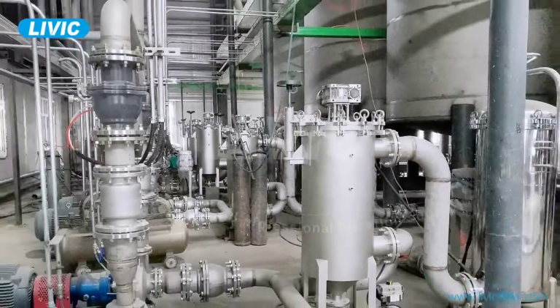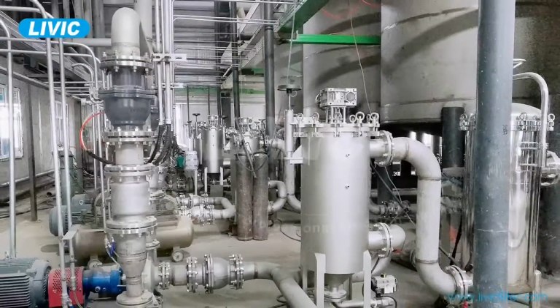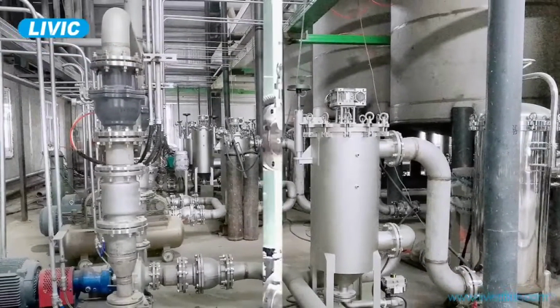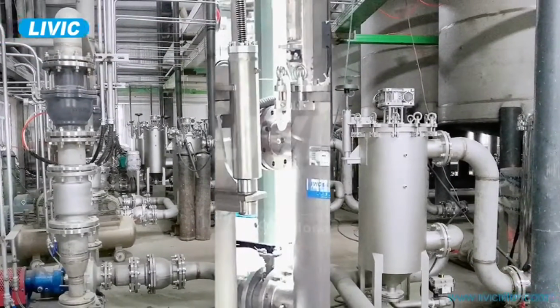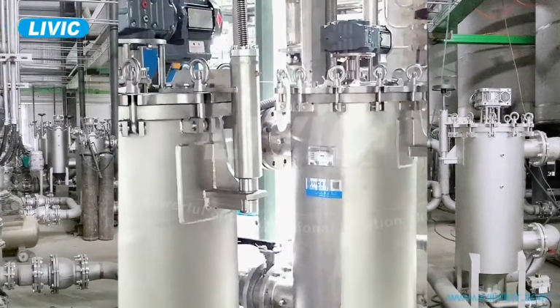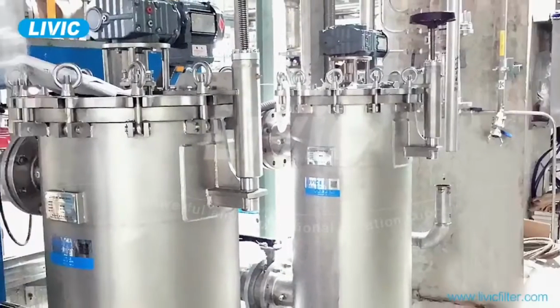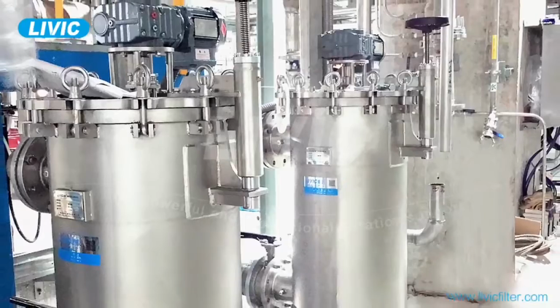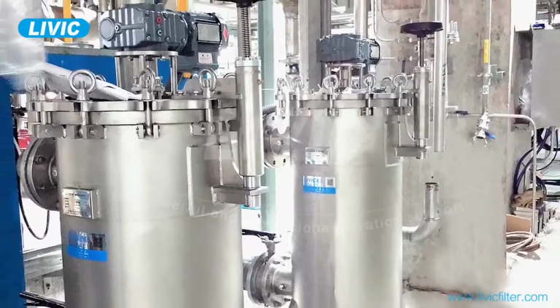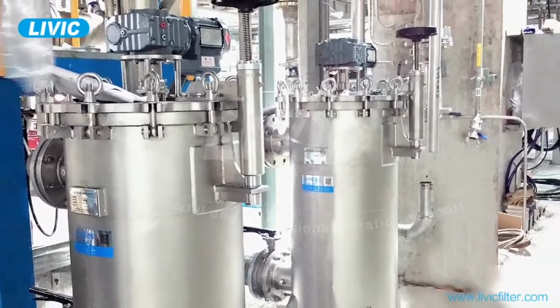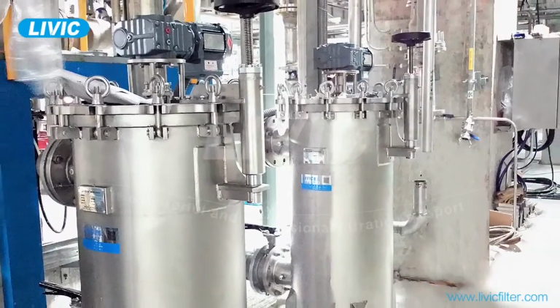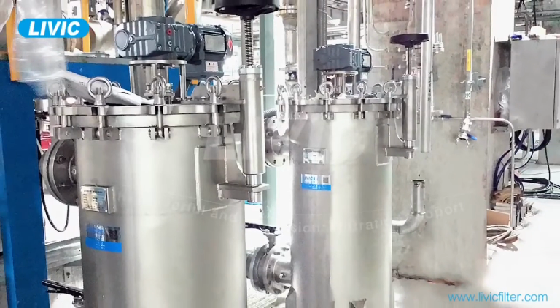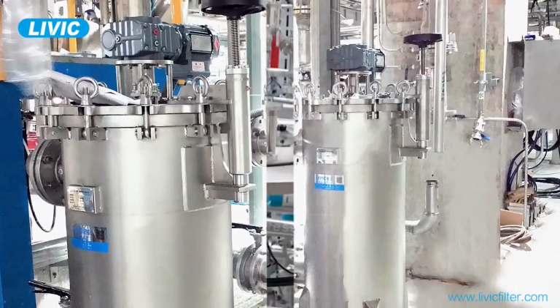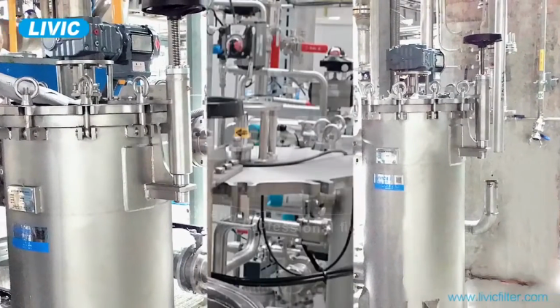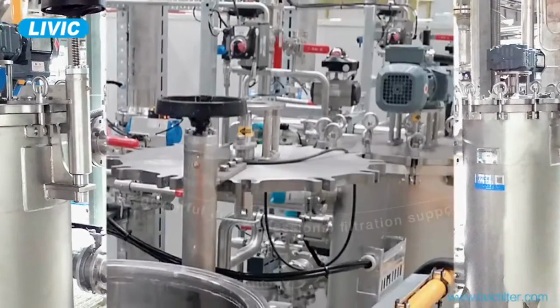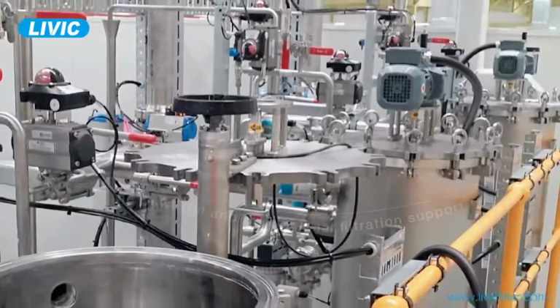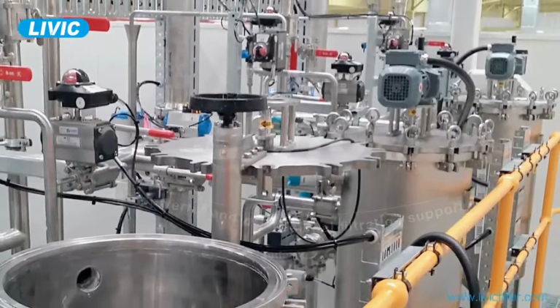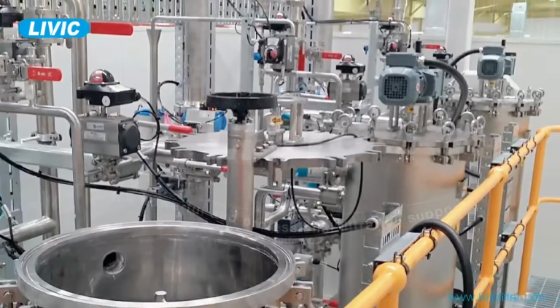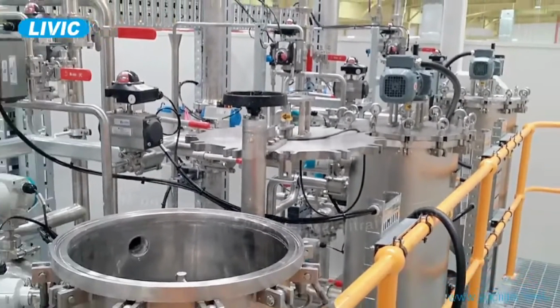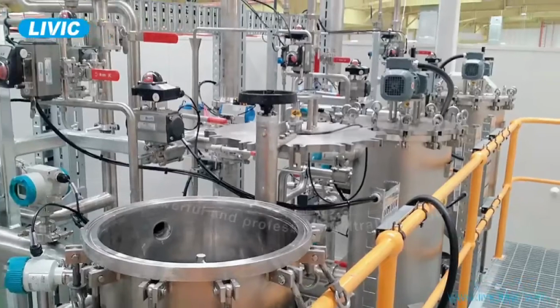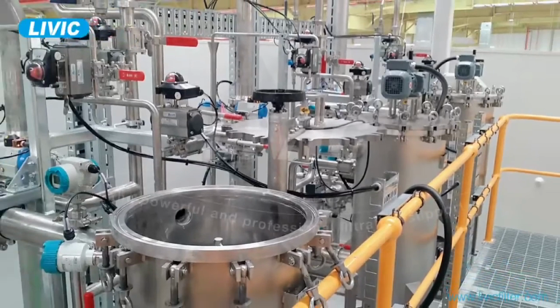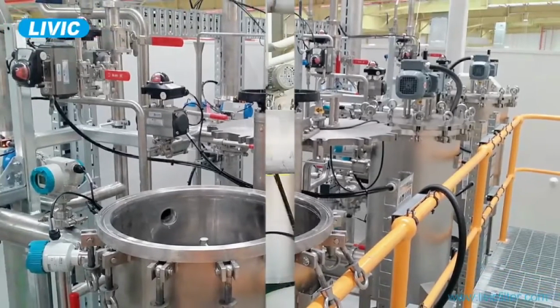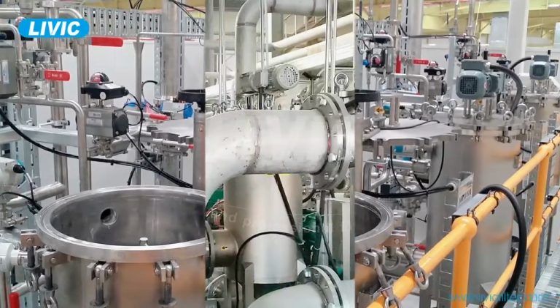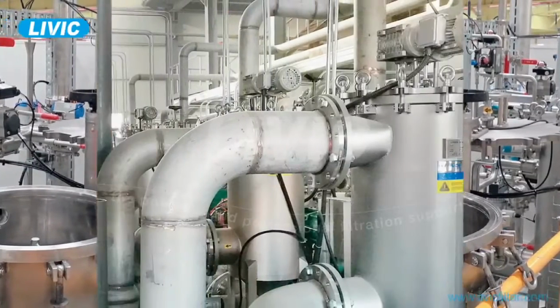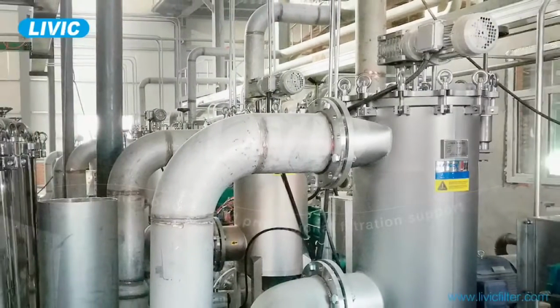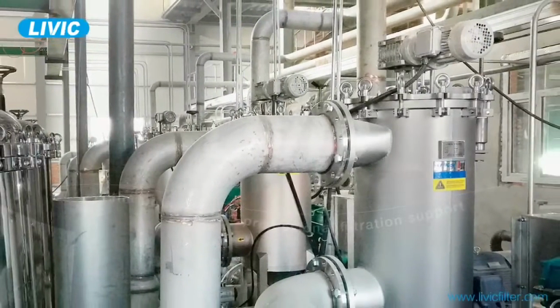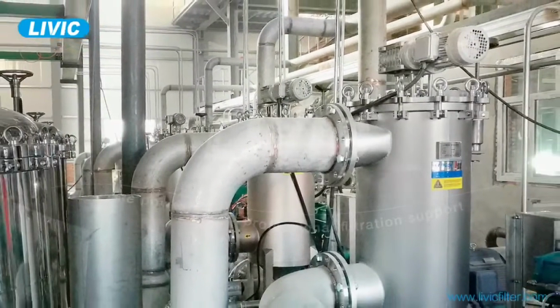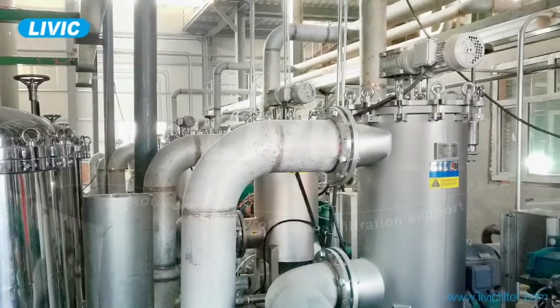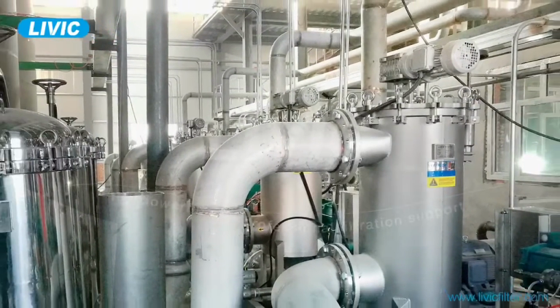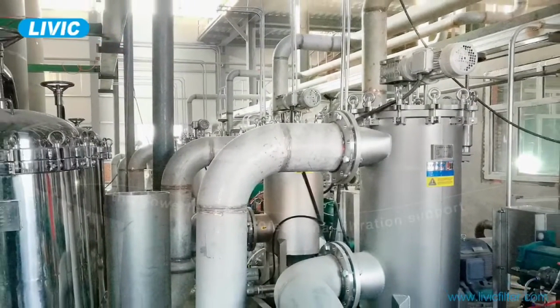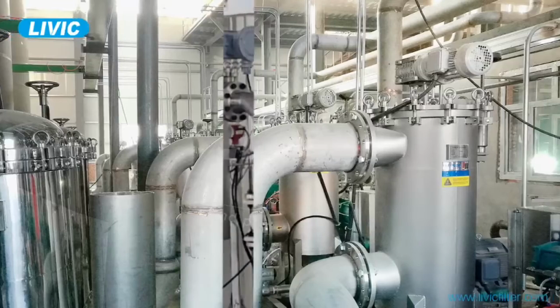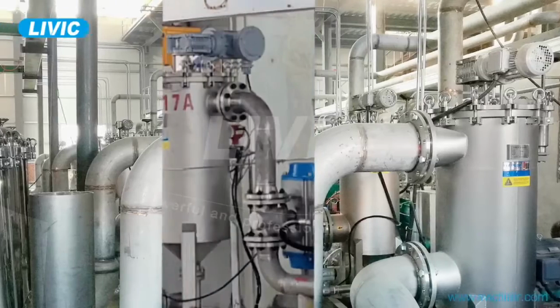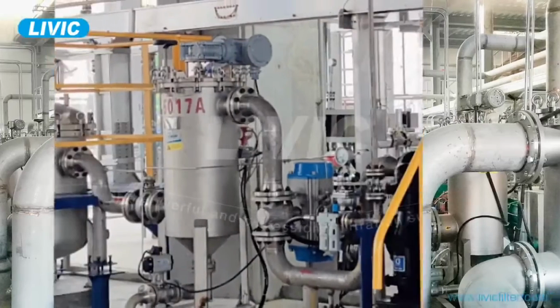mineral slurry, adhesive, lubricant, coating, resin, fermentation broth, chocolate slurry, cooking starch, mixed oil, beverage, oil product, processed water, and more.